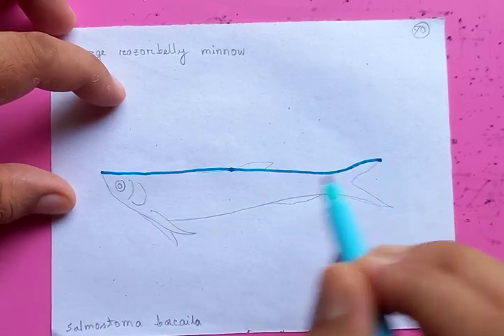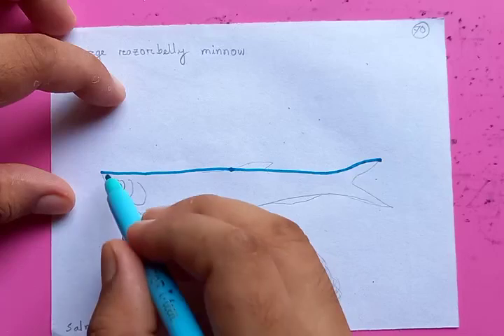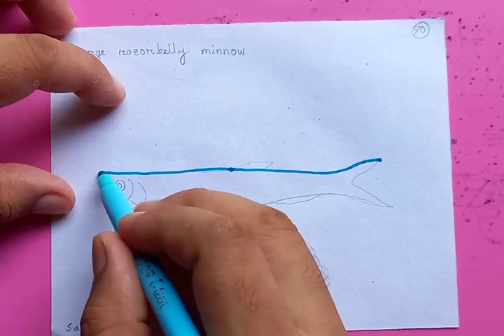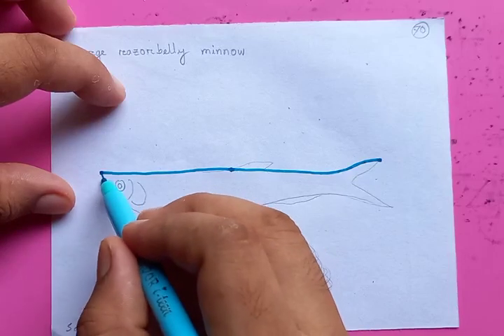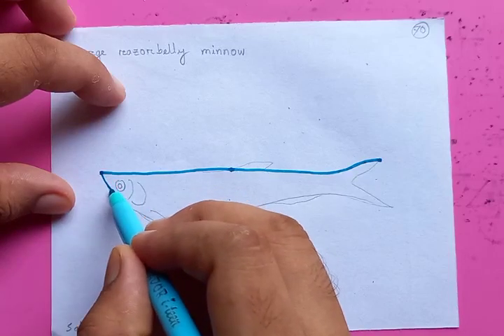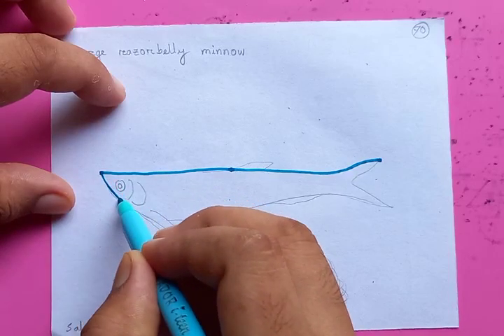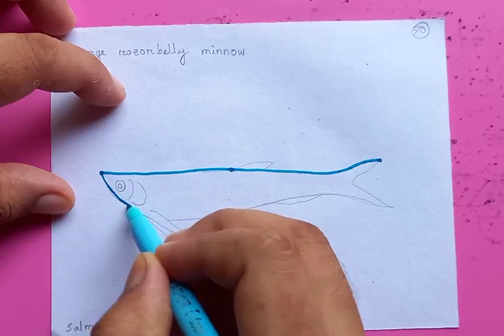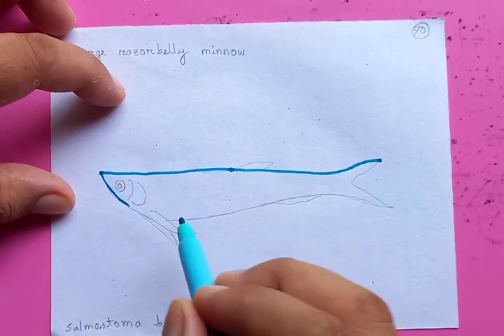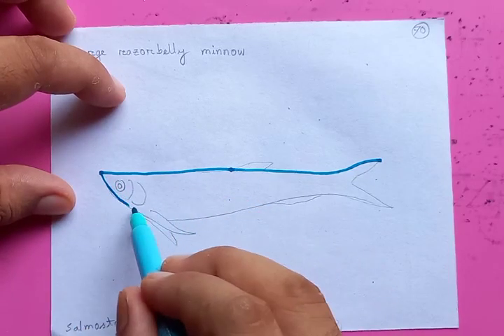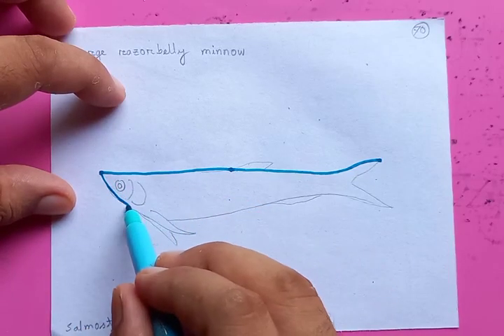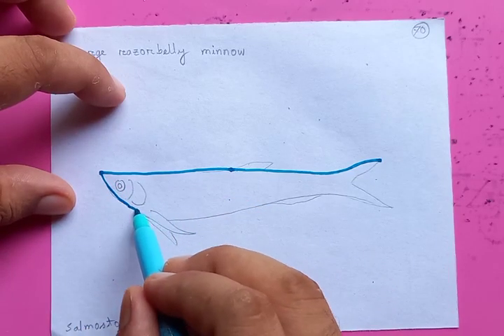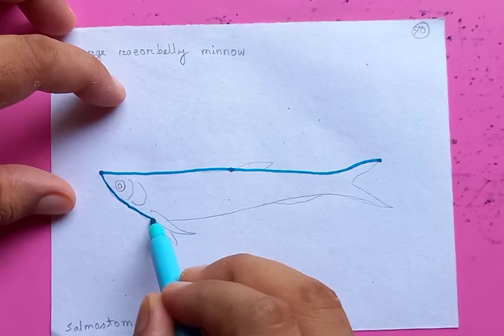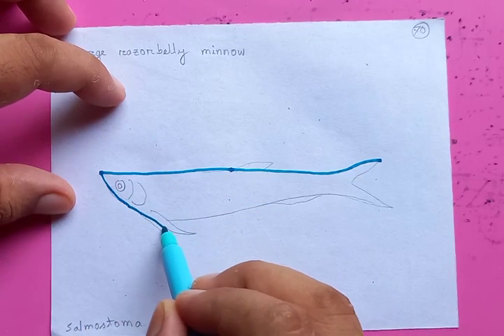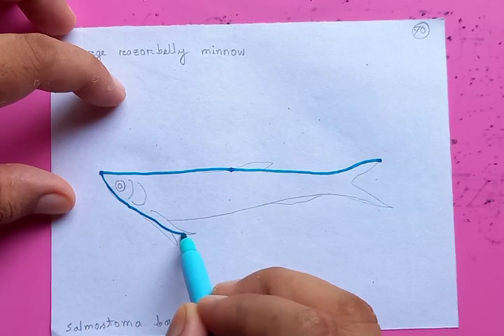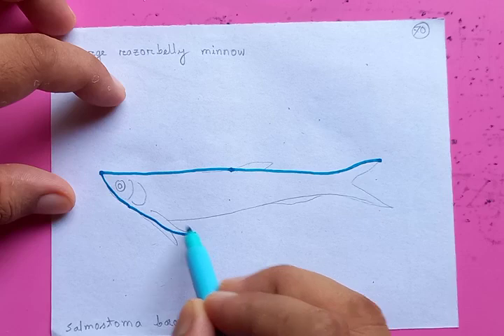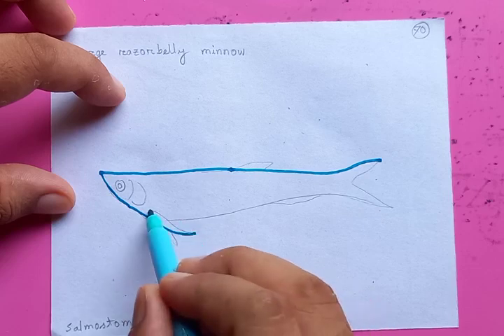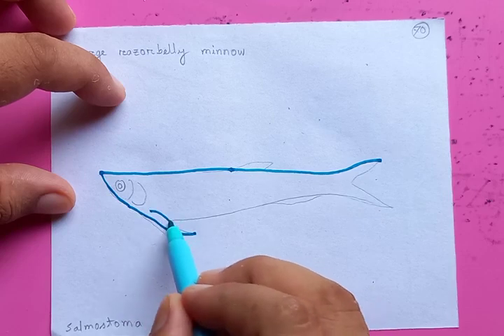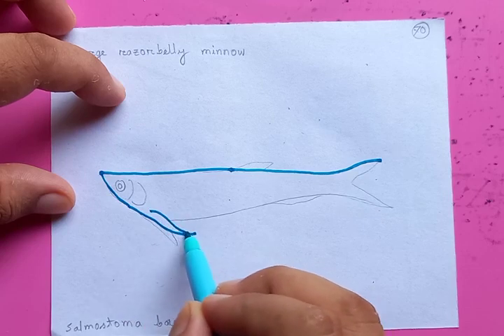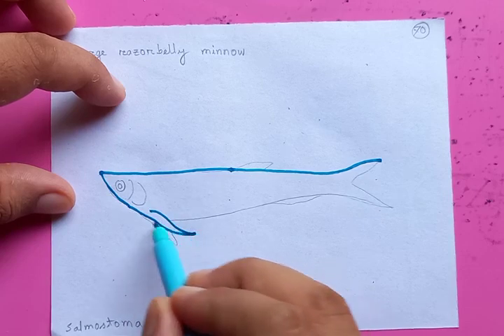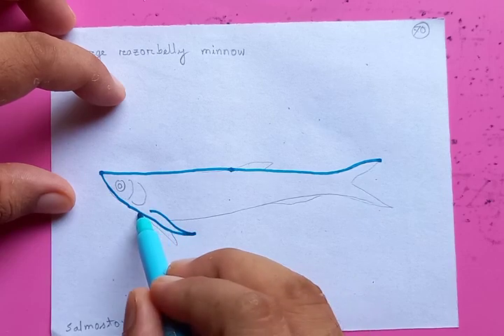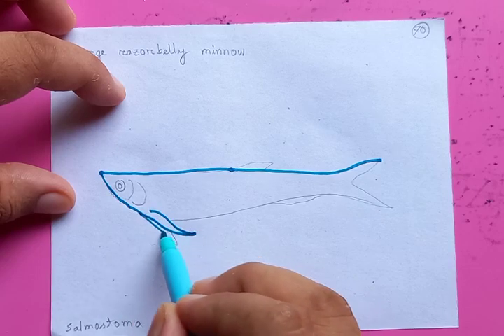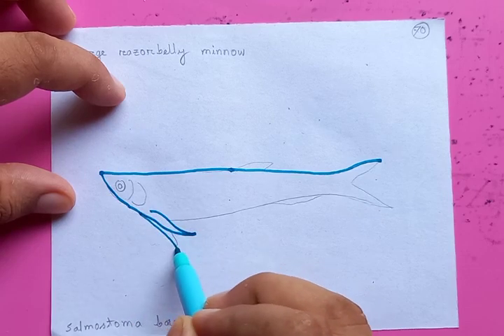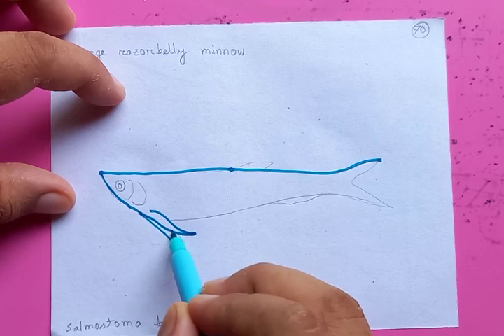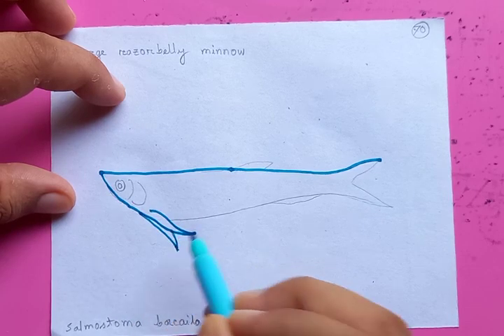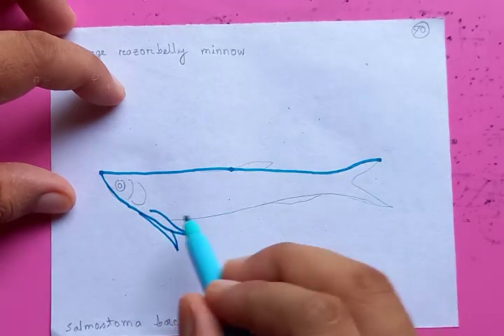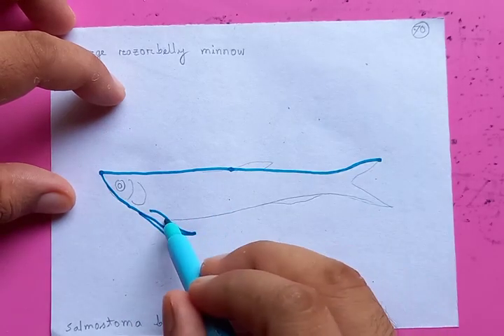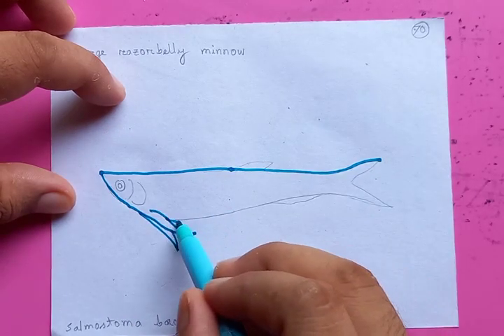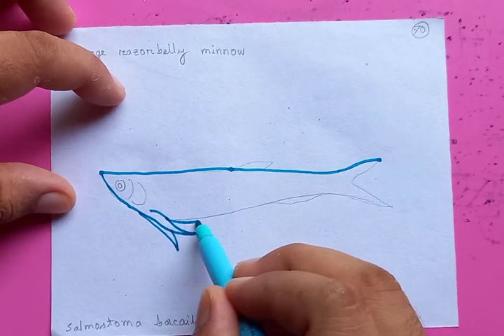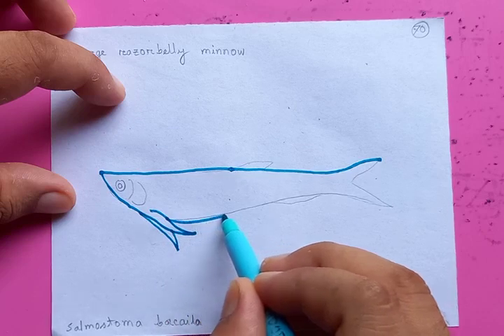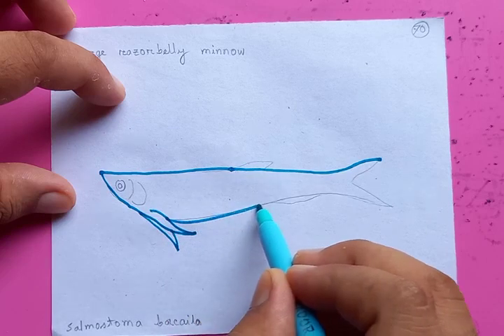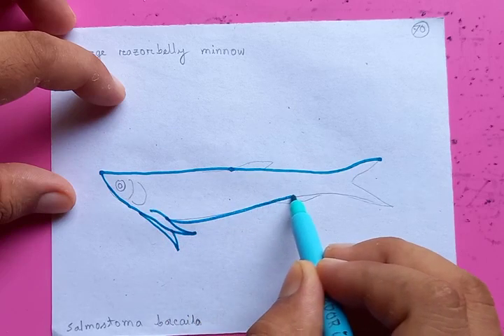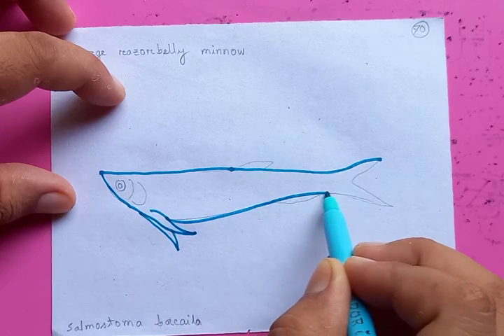Starting on the top now, going to draw in the bottom.